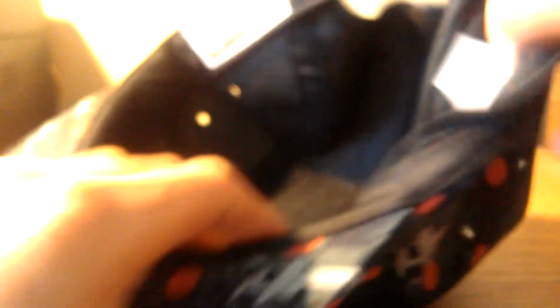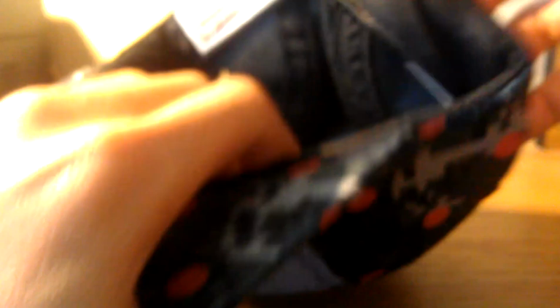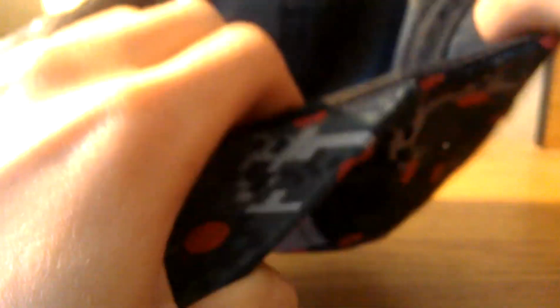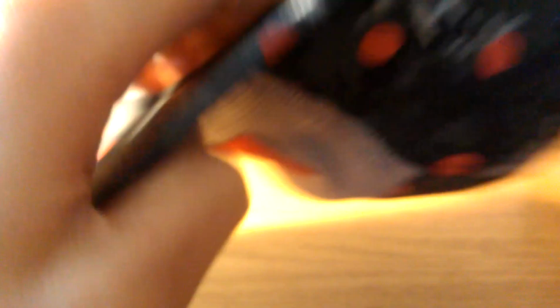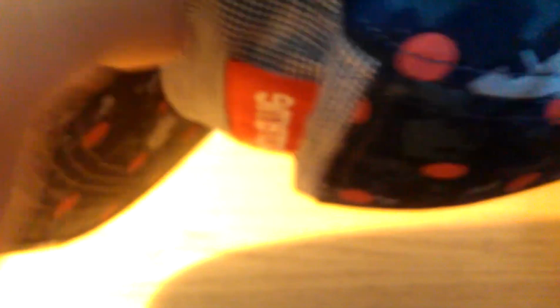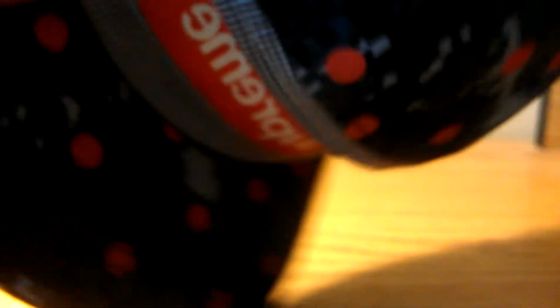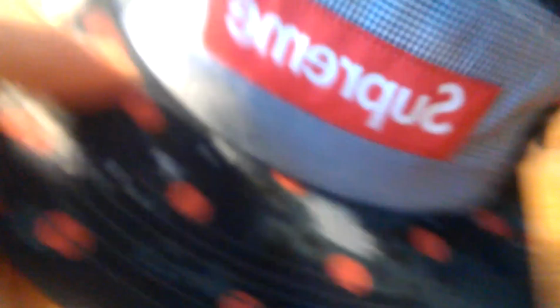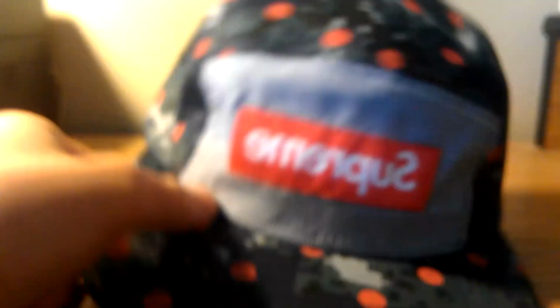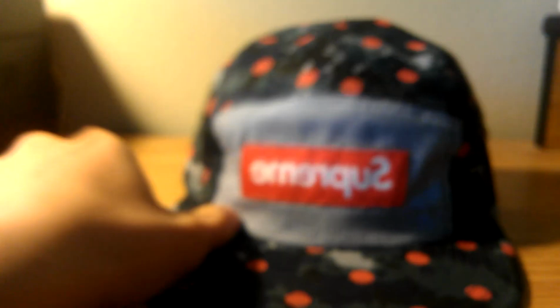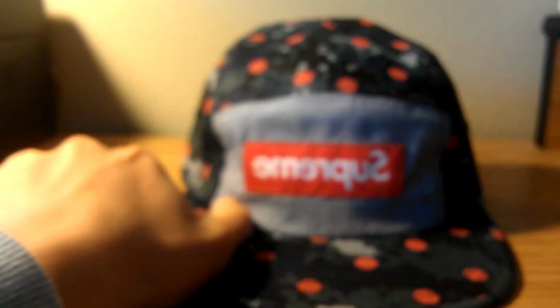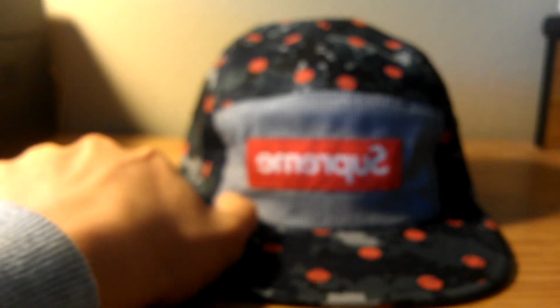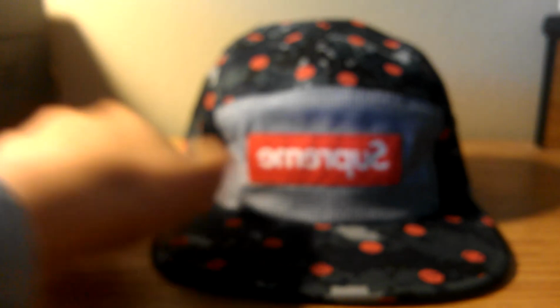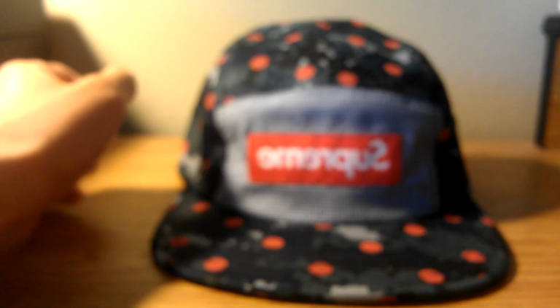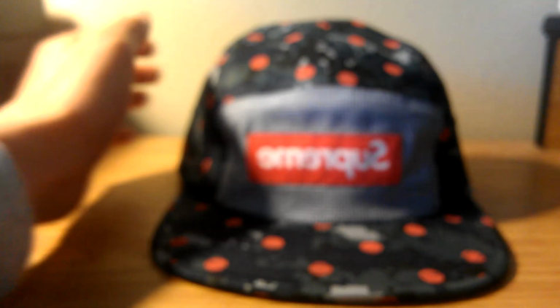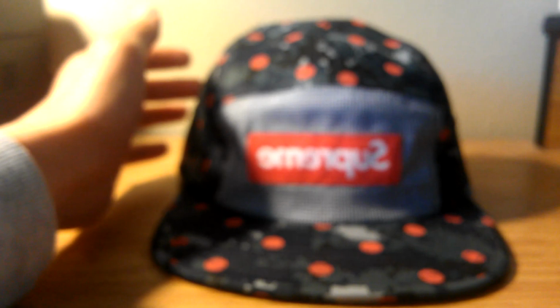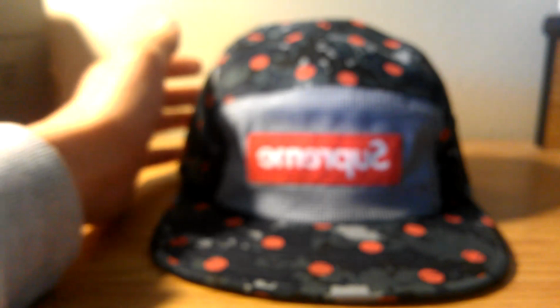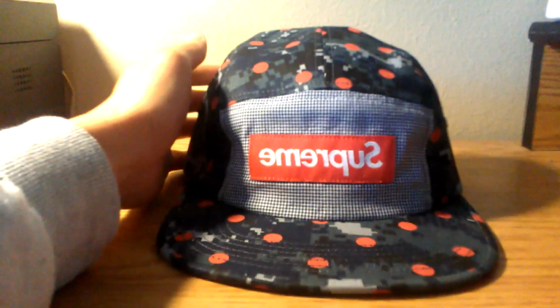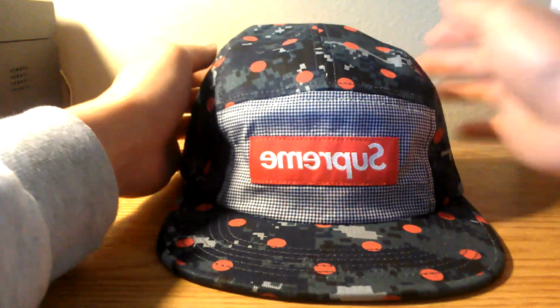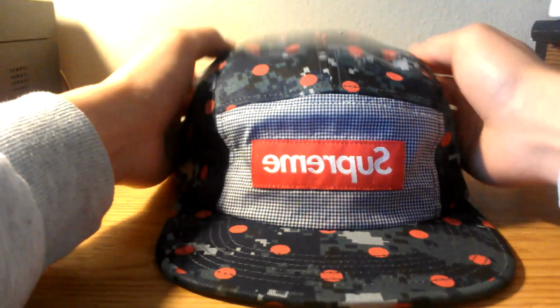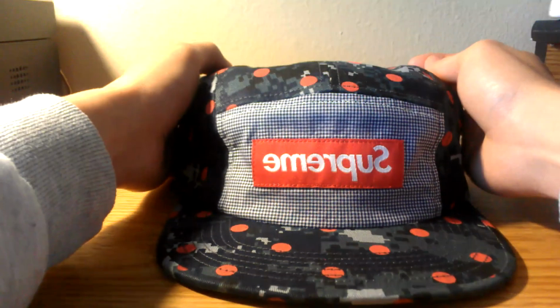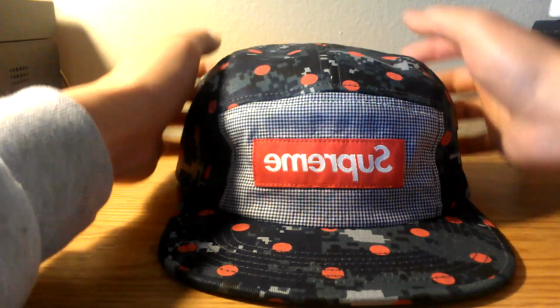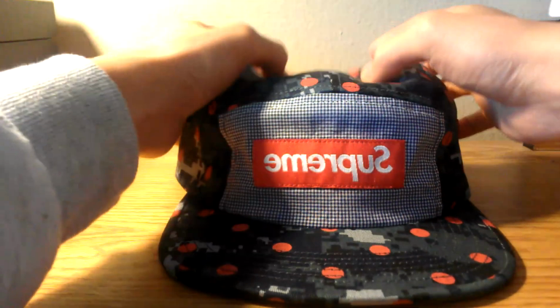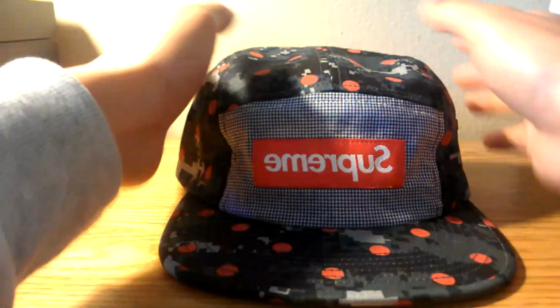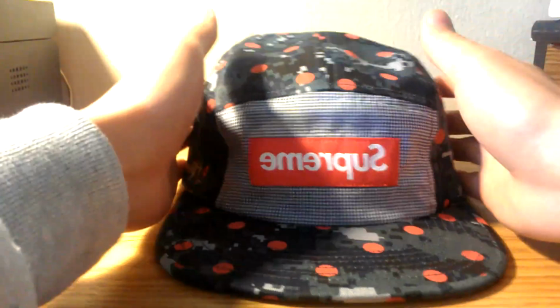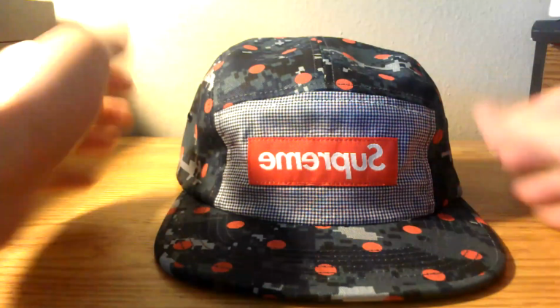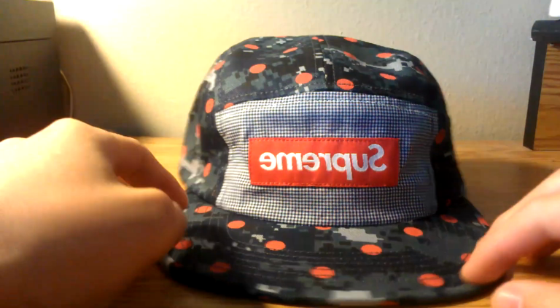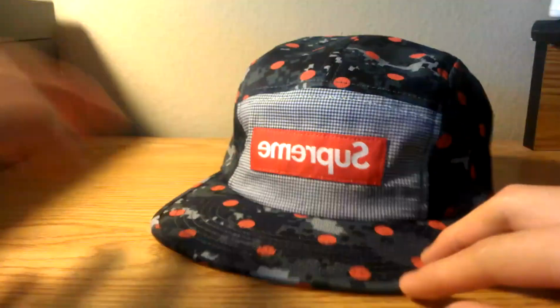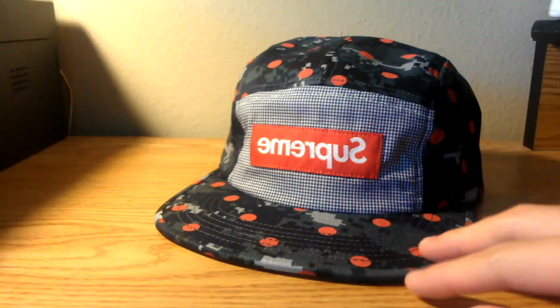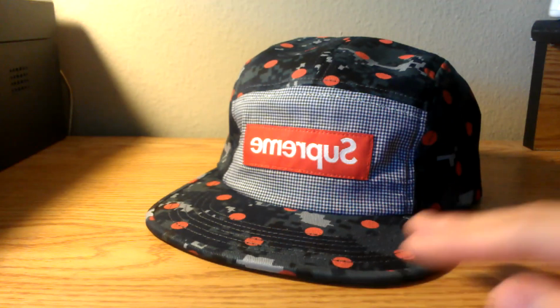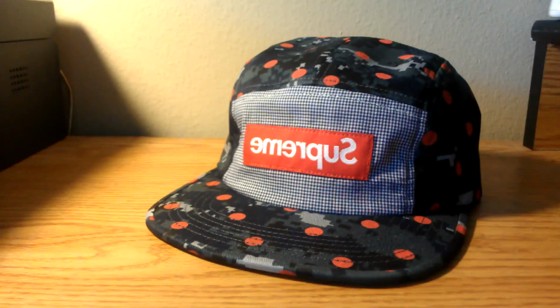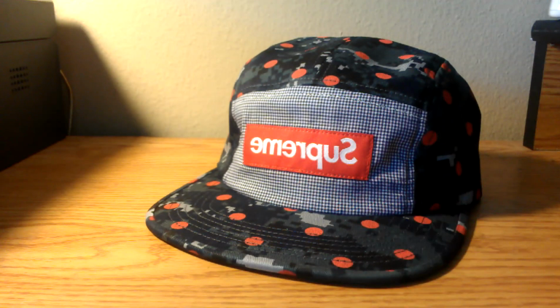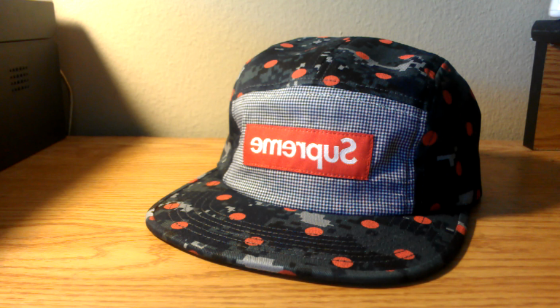I was unable to get this when it dropped online — I kept adding it to cart but it never went through, so I had to have my friend pick this up for me in store.